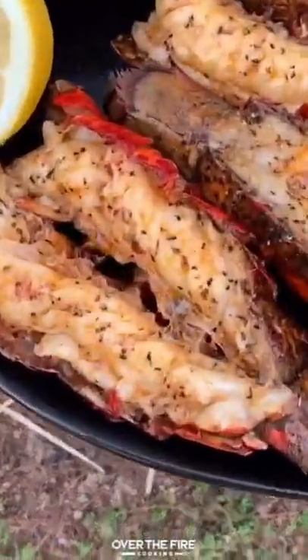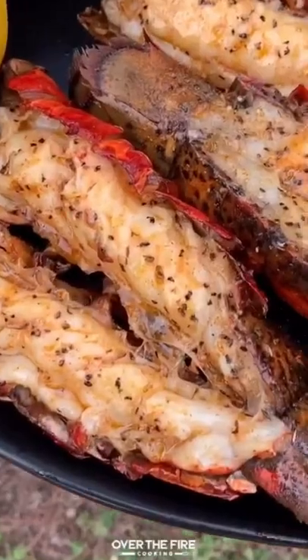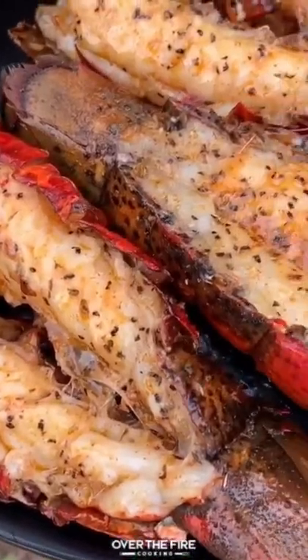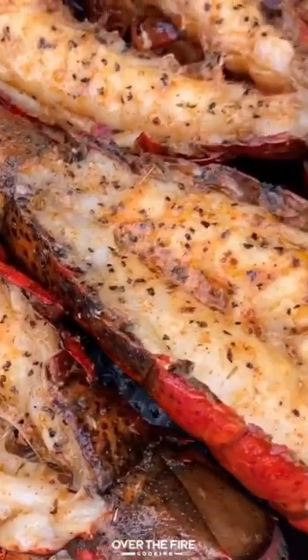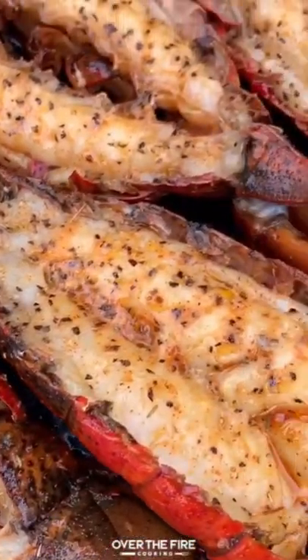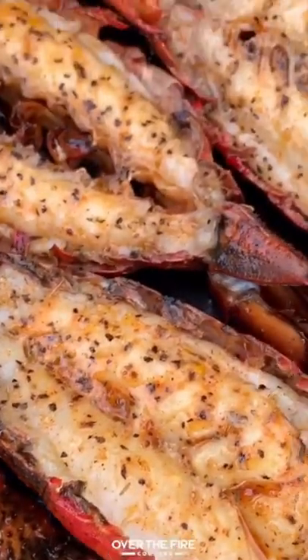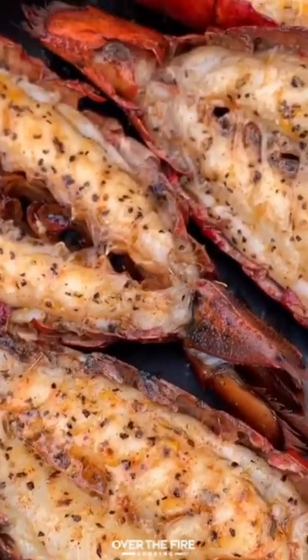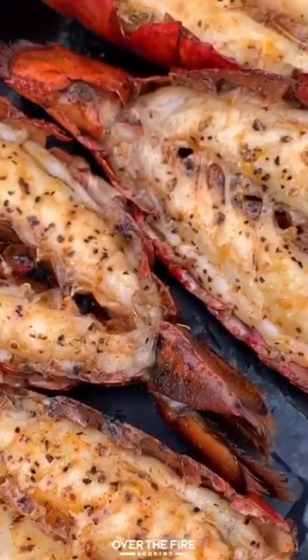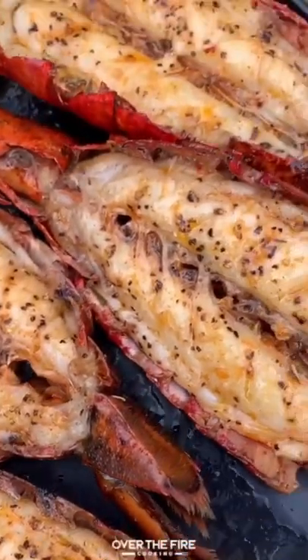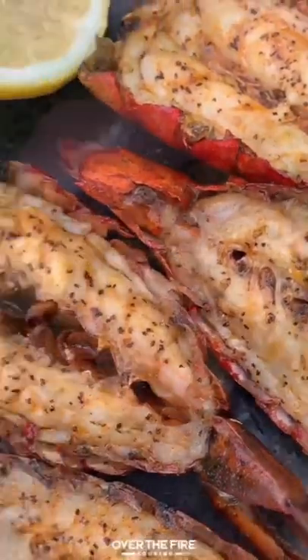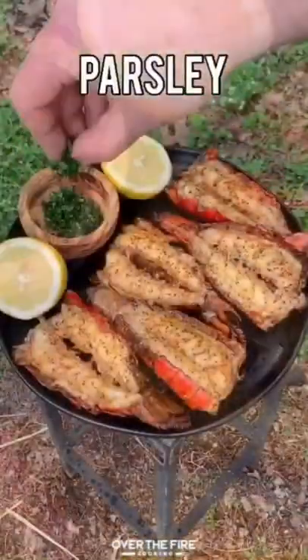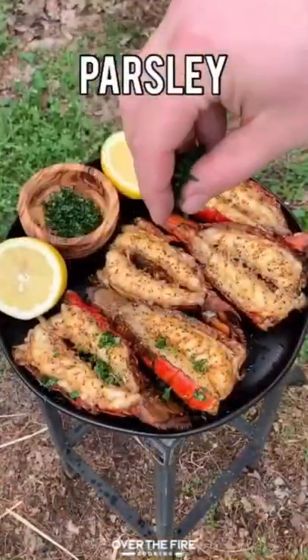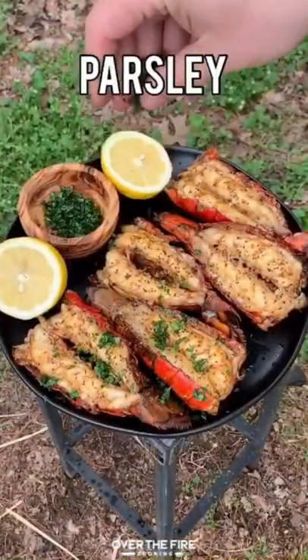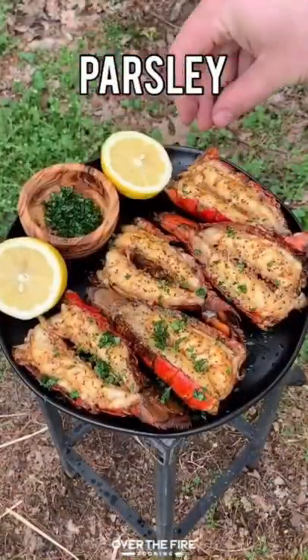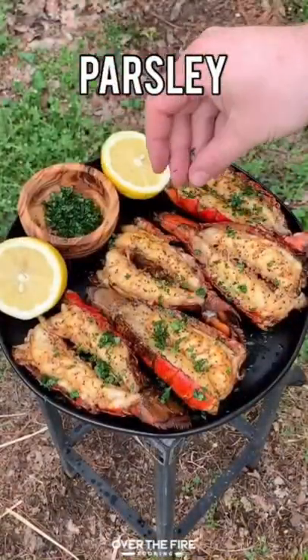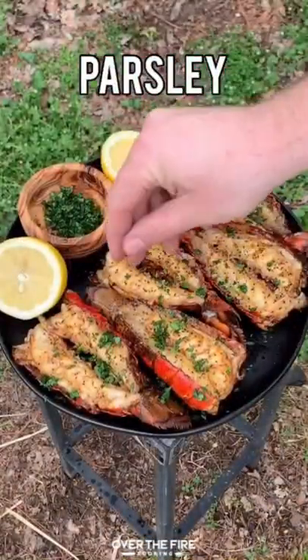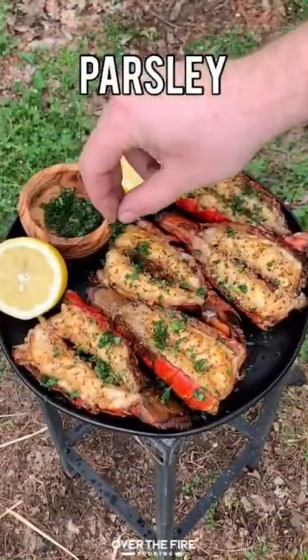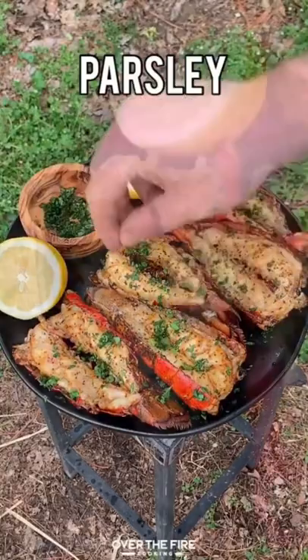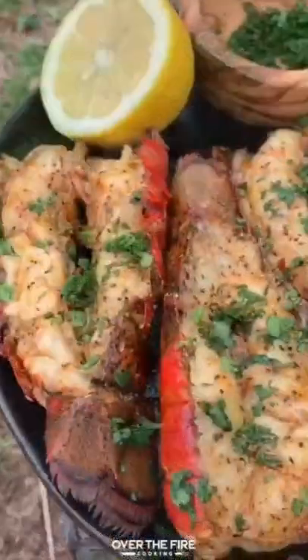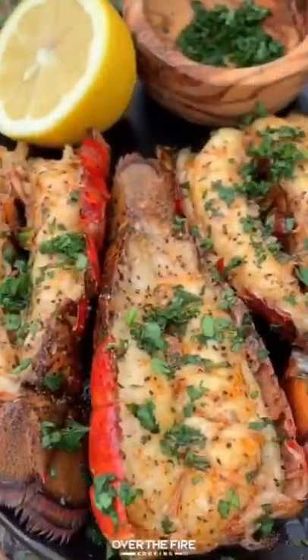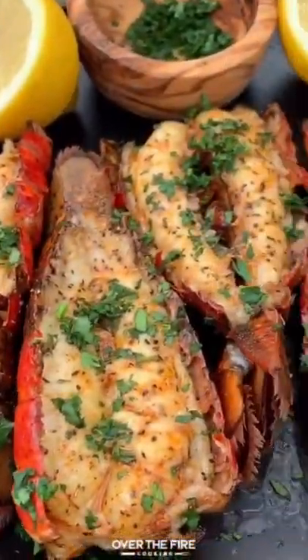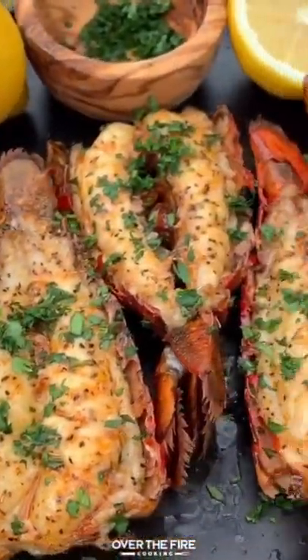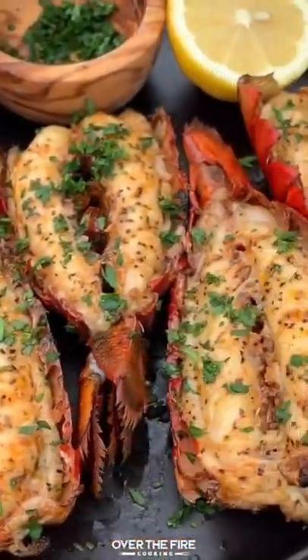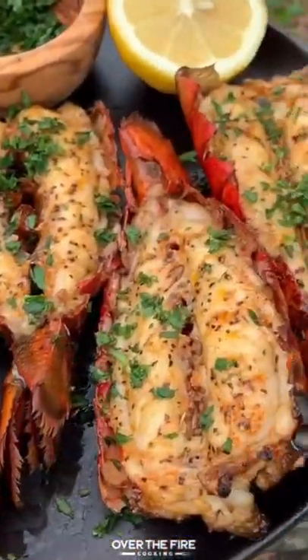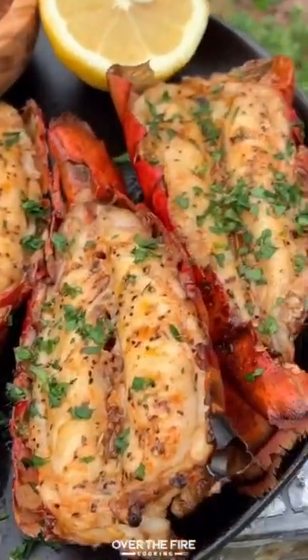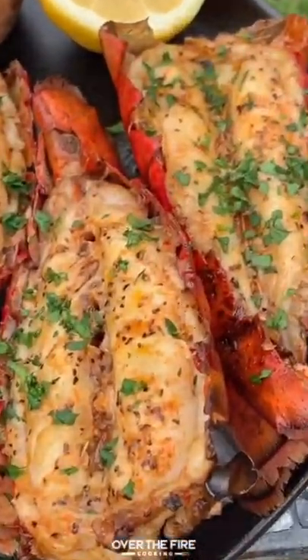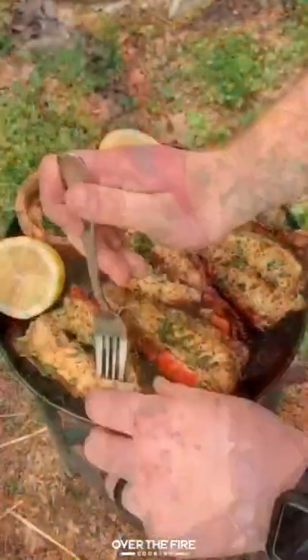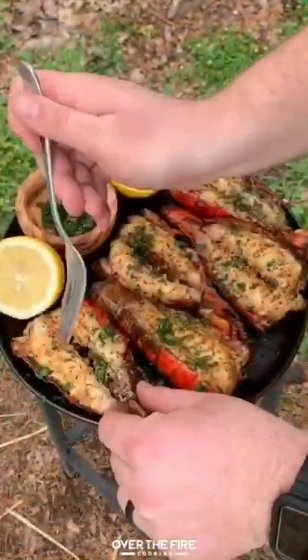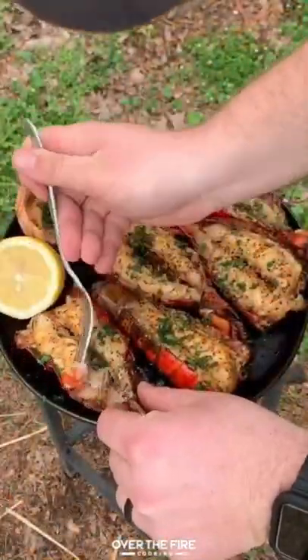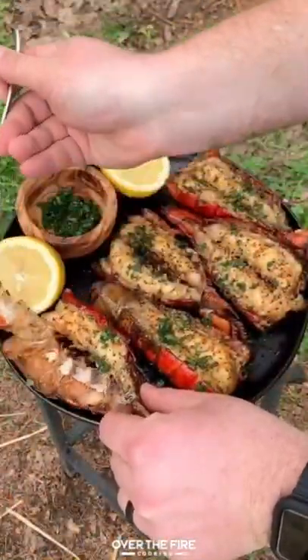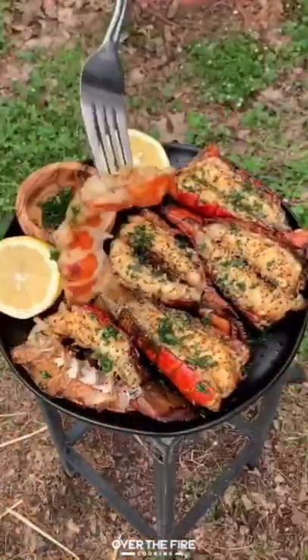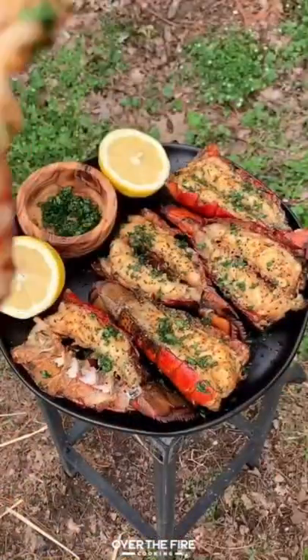Once they're done, pull them off, let them rest for about a minute, top them off with a little bit of parsley and maybe some lemon juice, and you're ready to go. Find this recipe below. Cheers!